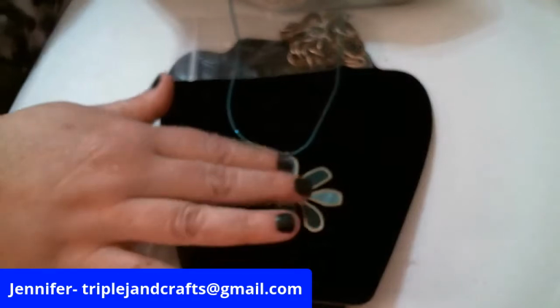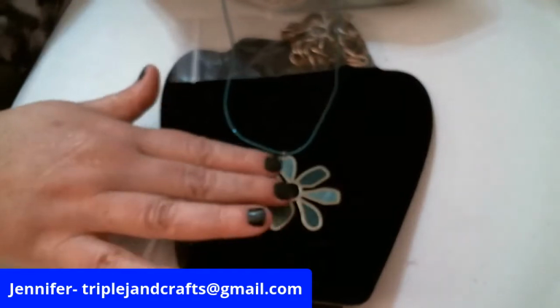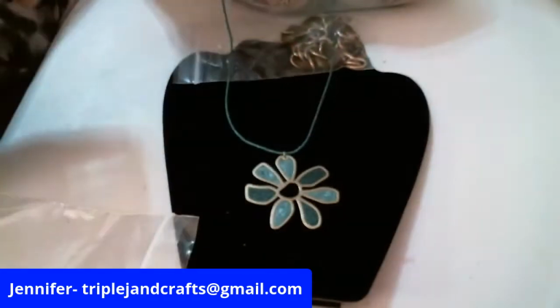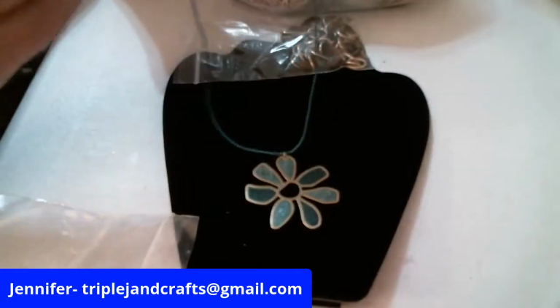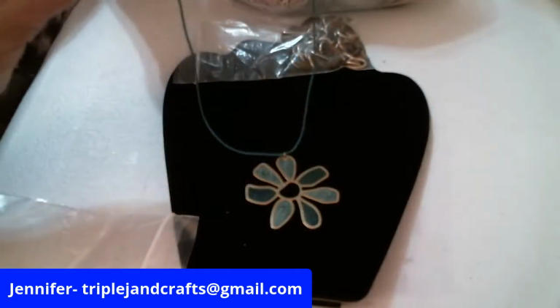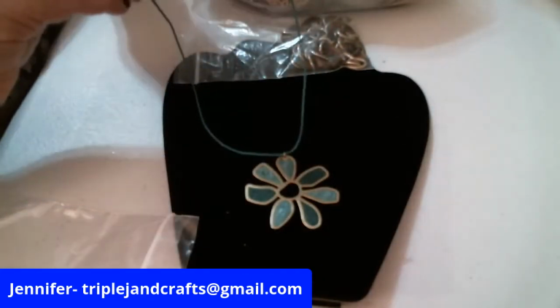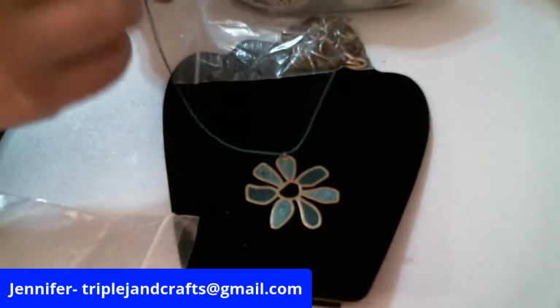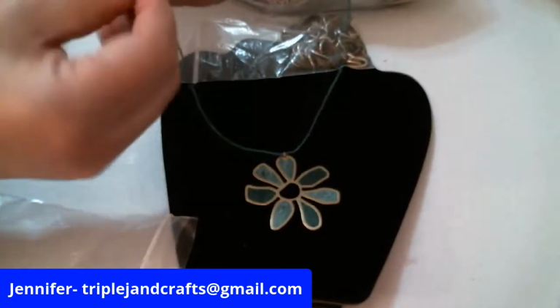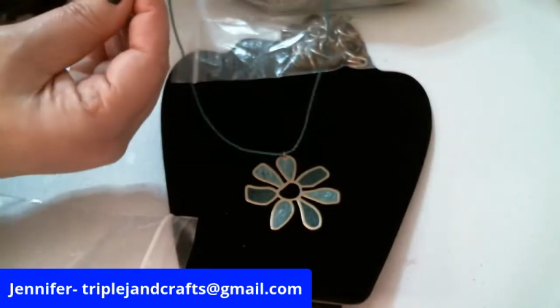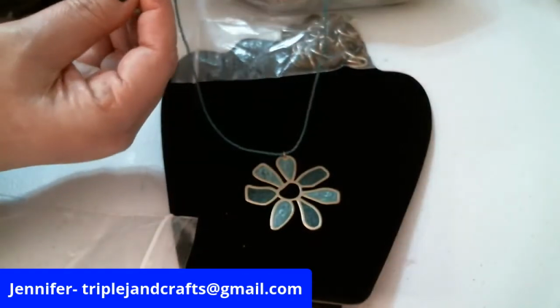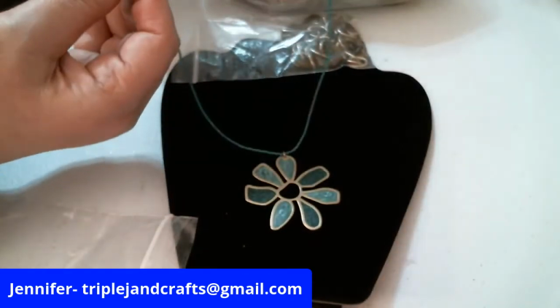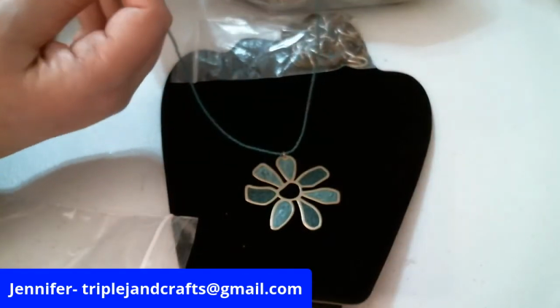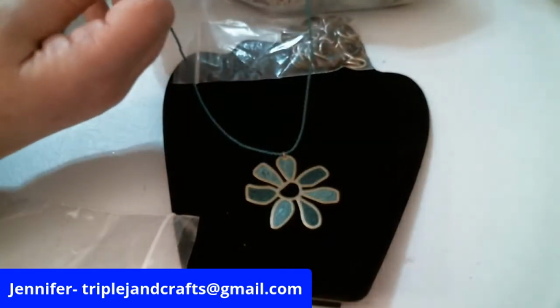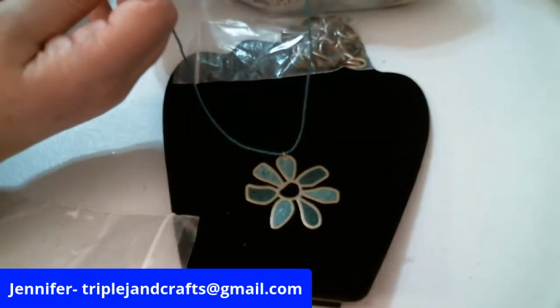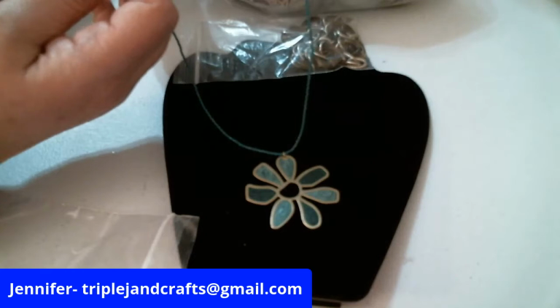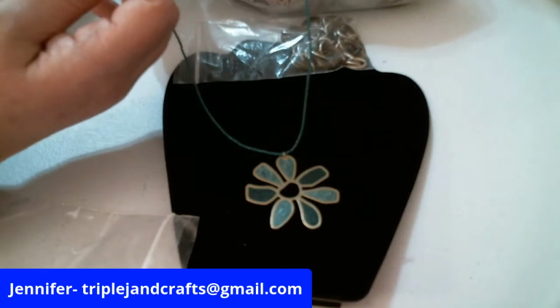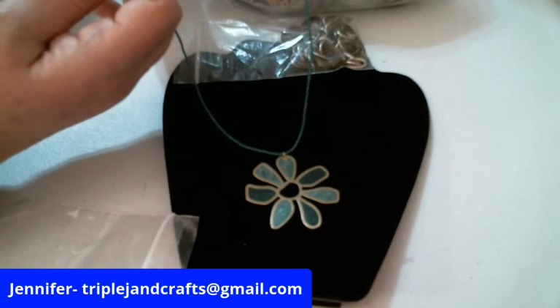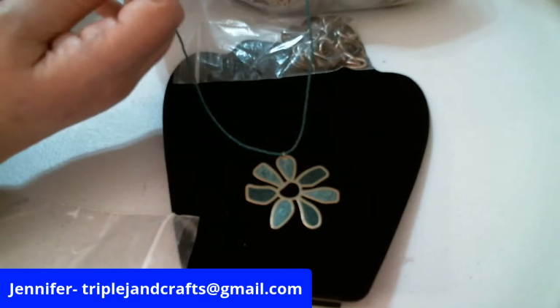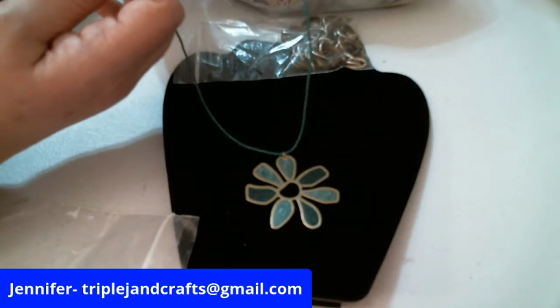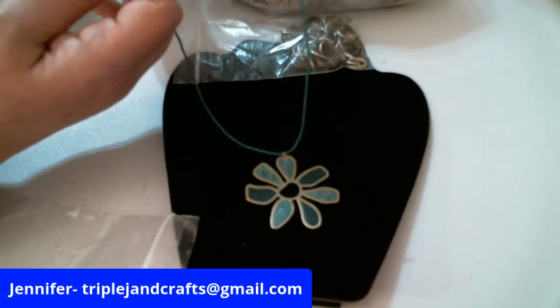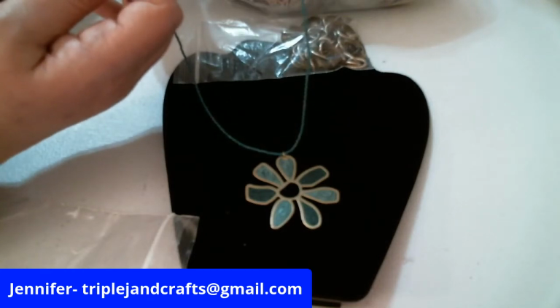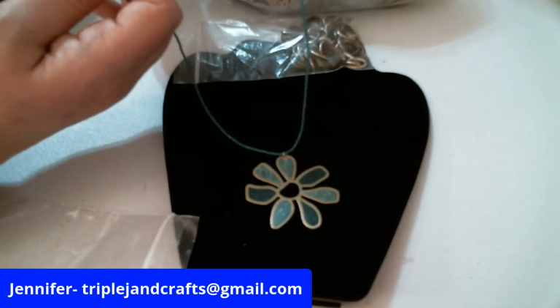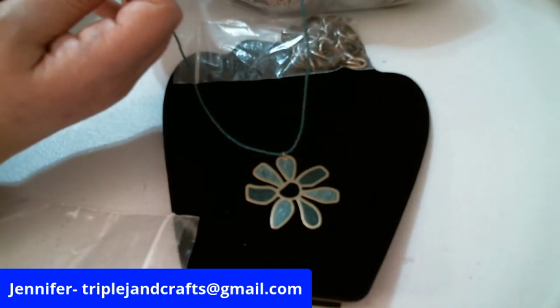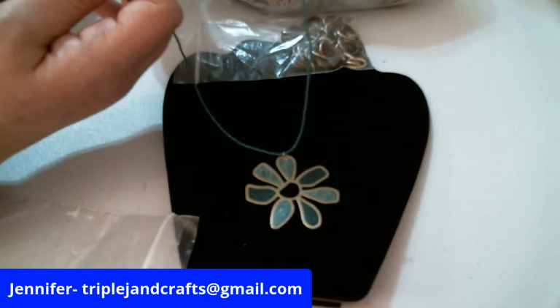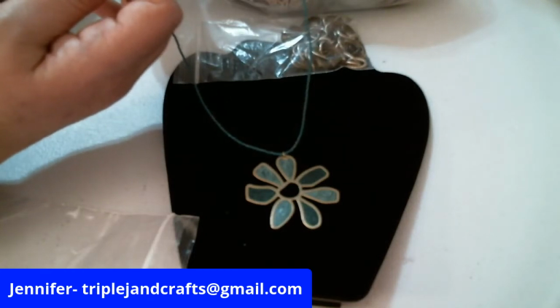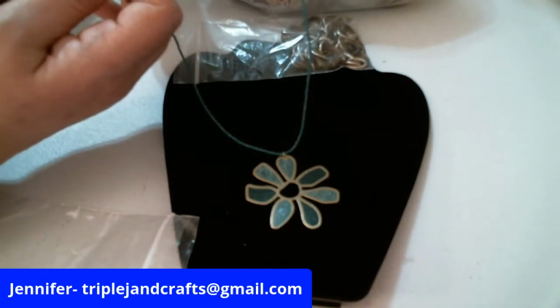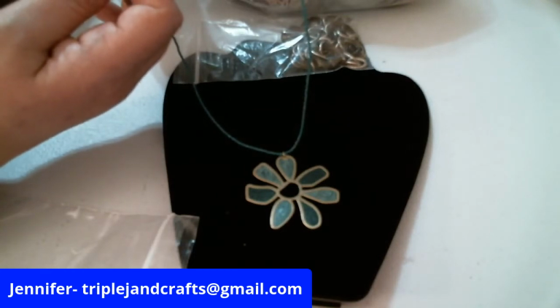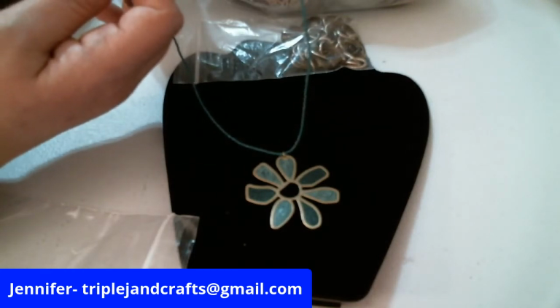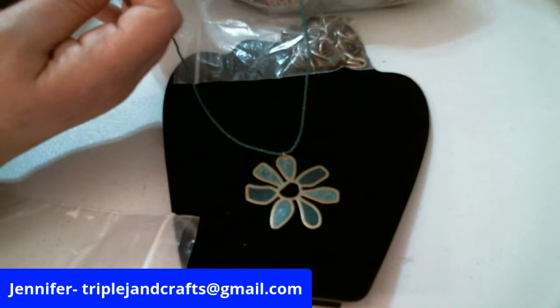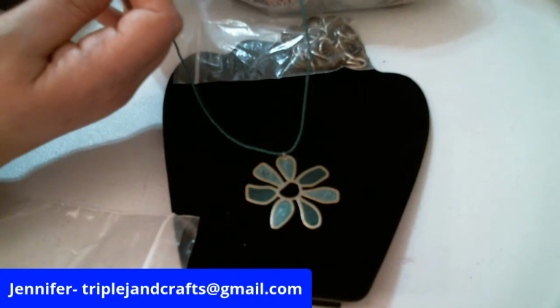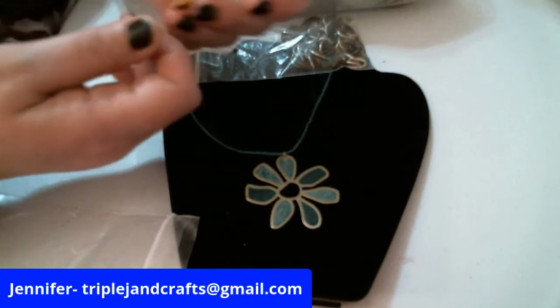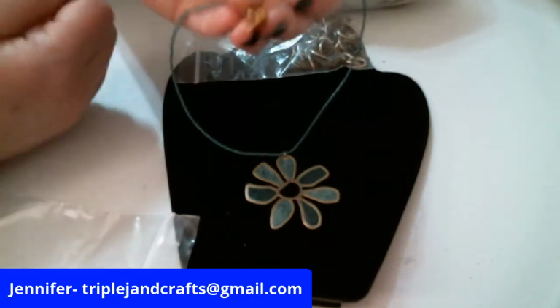This is cute — it's got different colors of green, it's marbled. This is Essence — it's a name brand of jewelry.